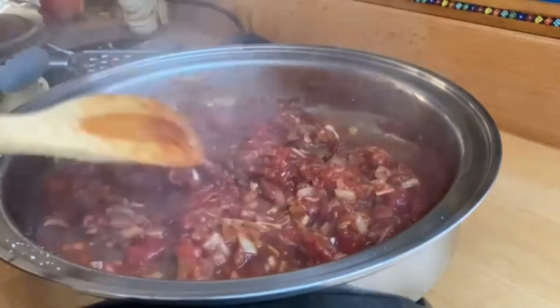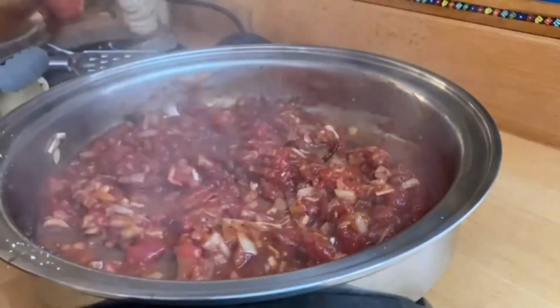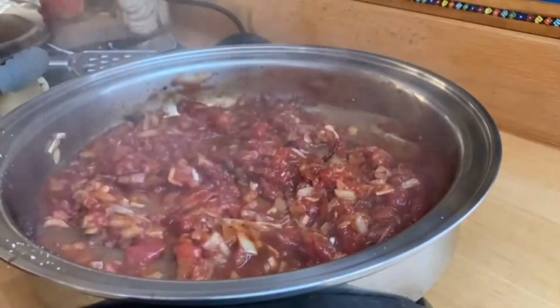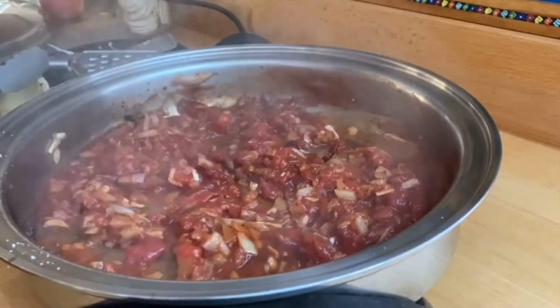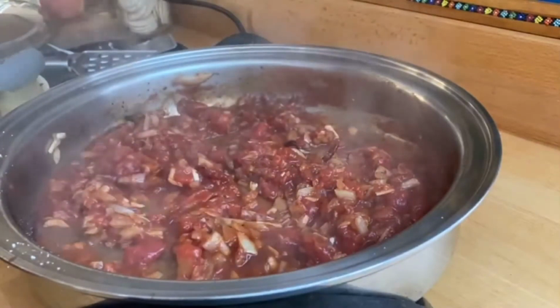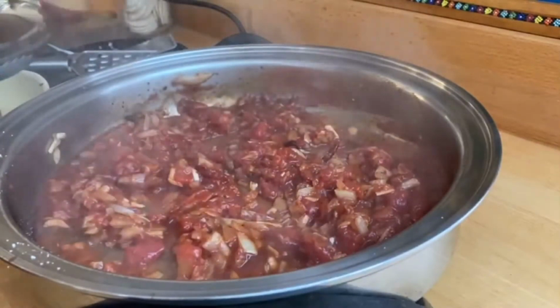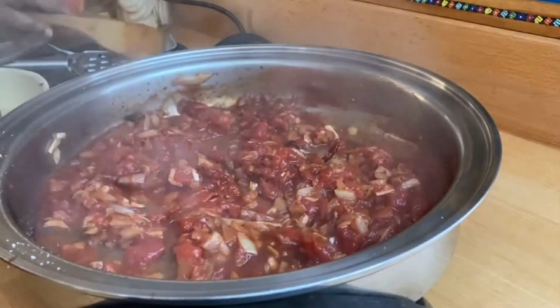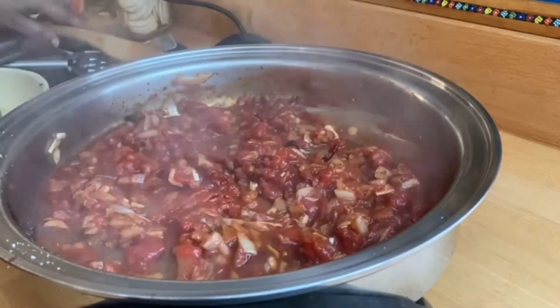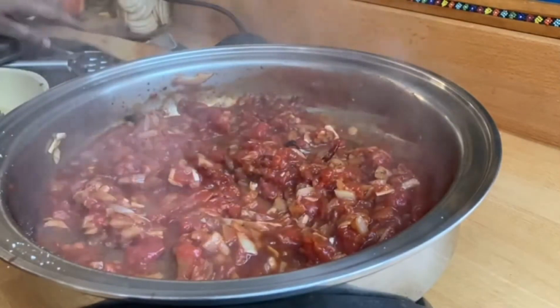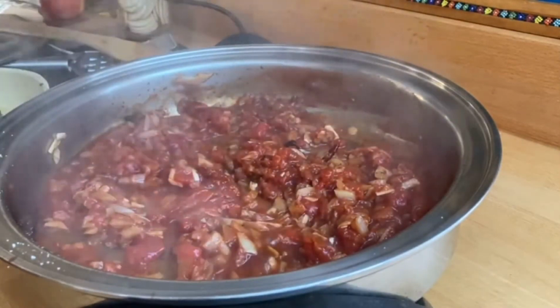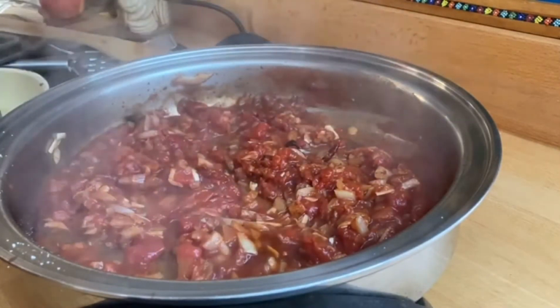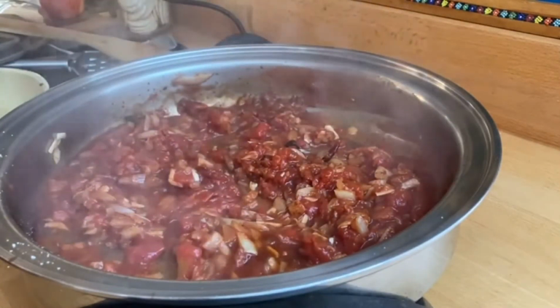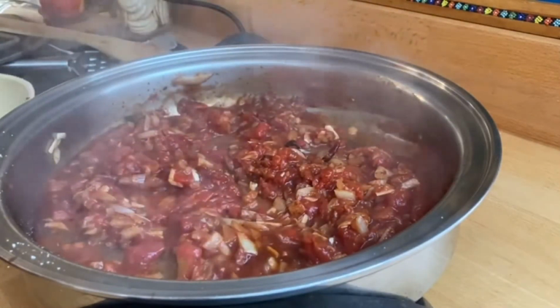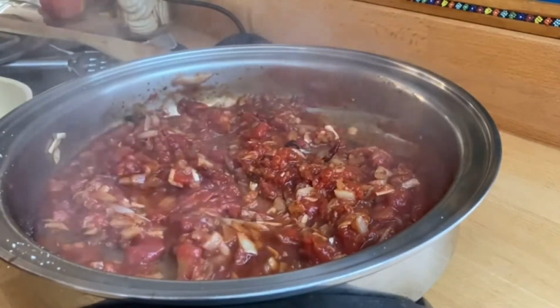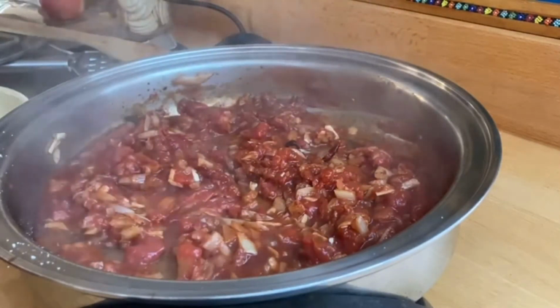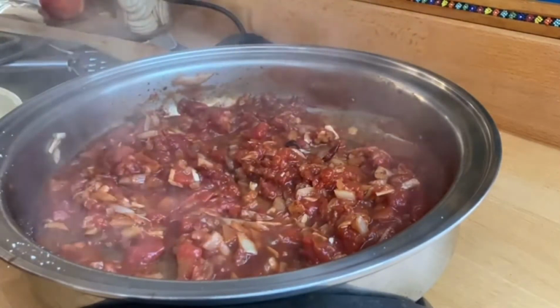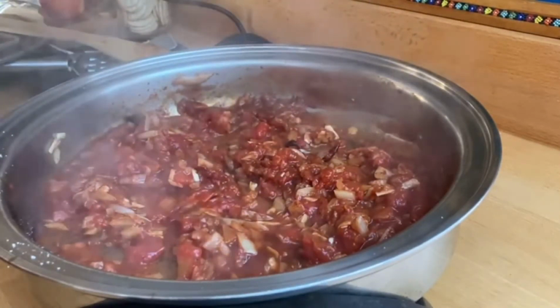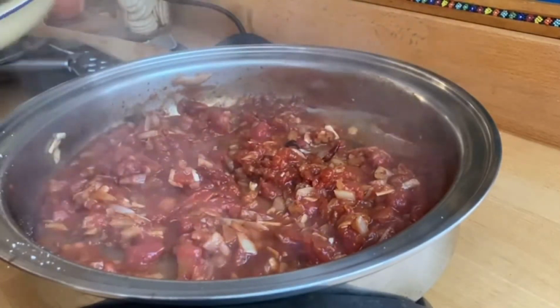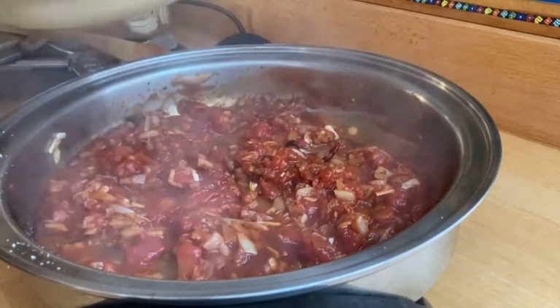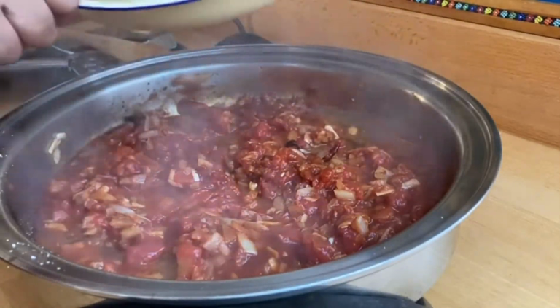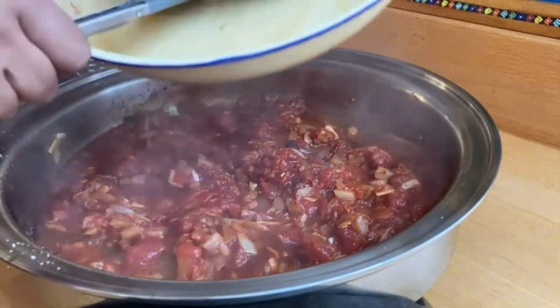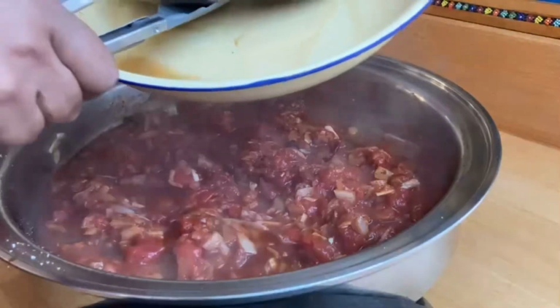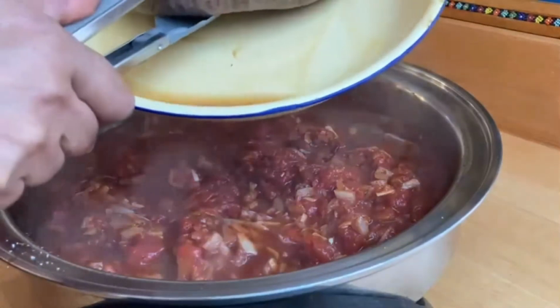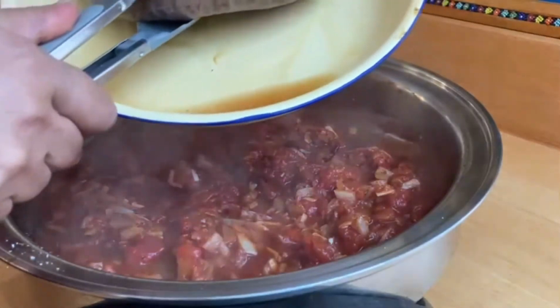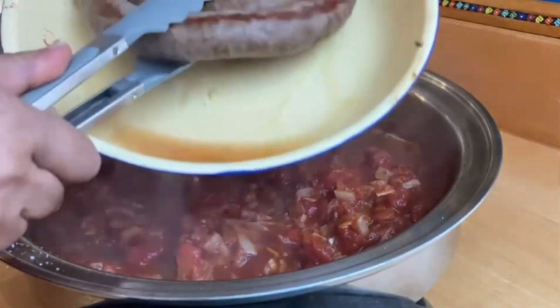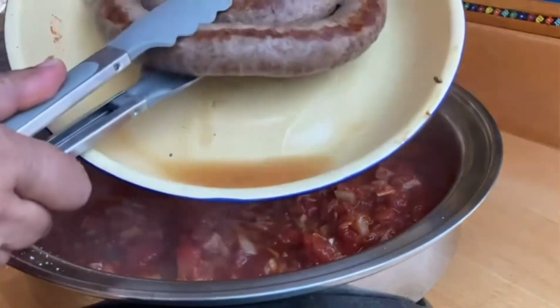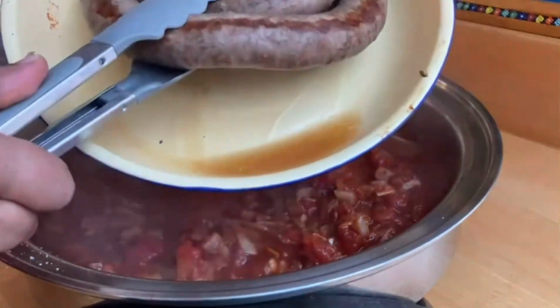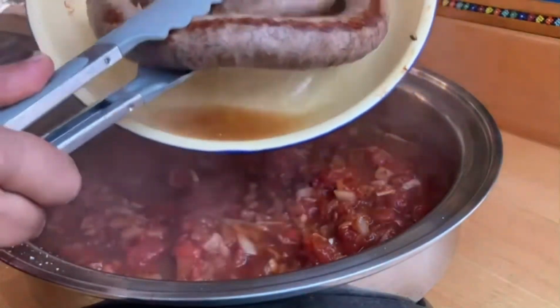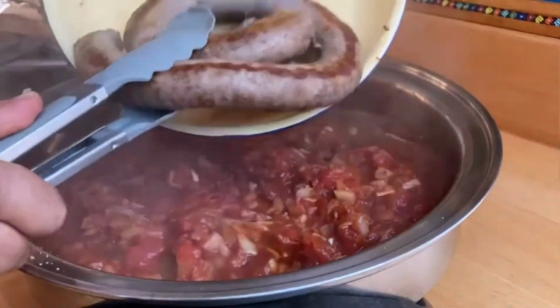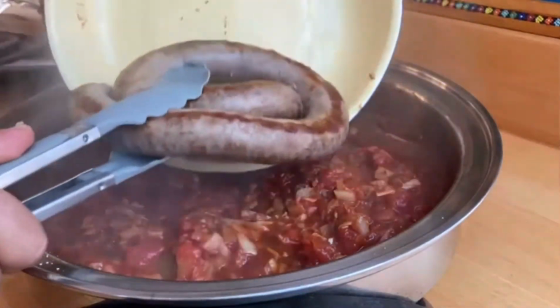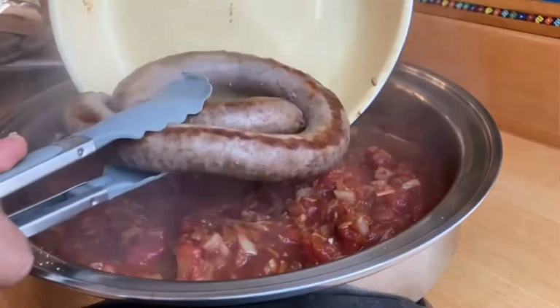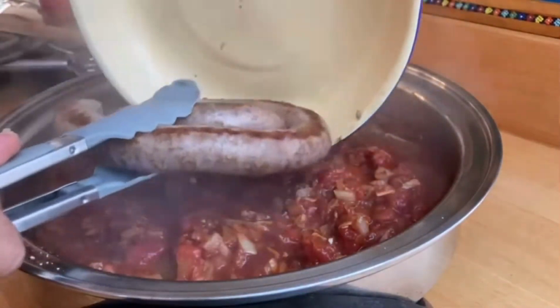It's going to be a happy day in my house! Once you give it a good stir, we're going to add the boerewors back with all its juices back into the pan.